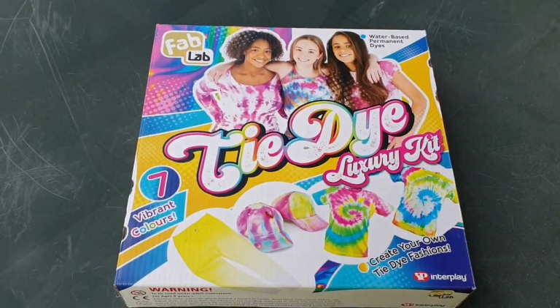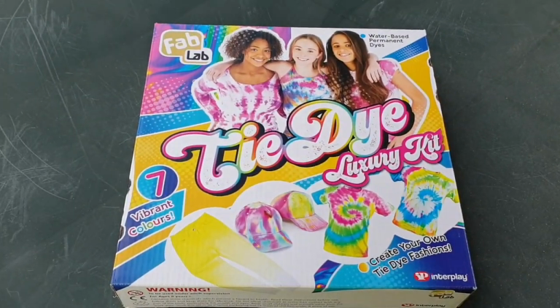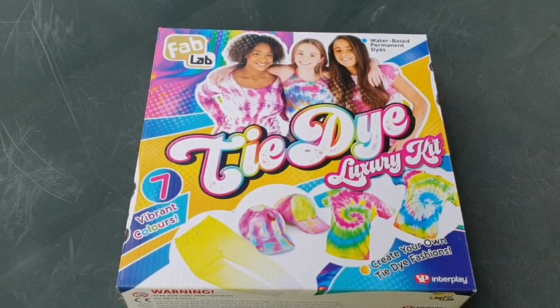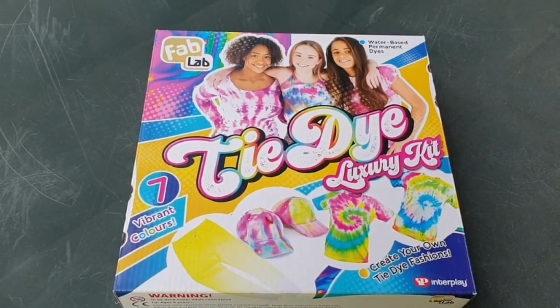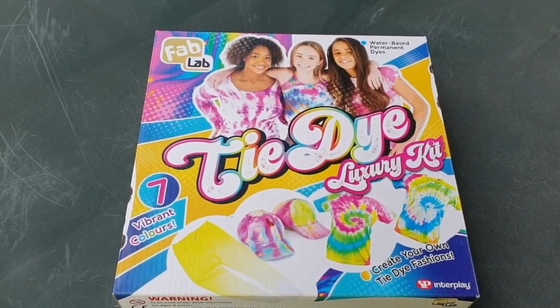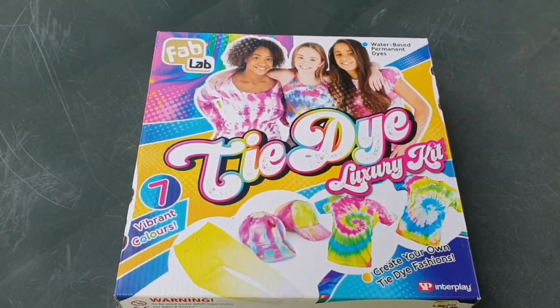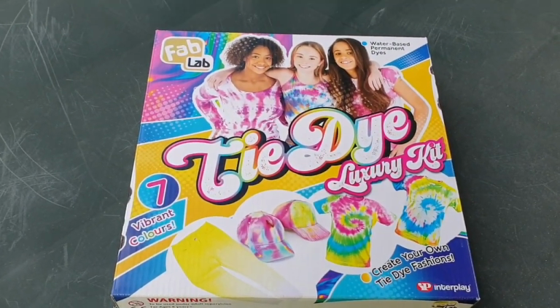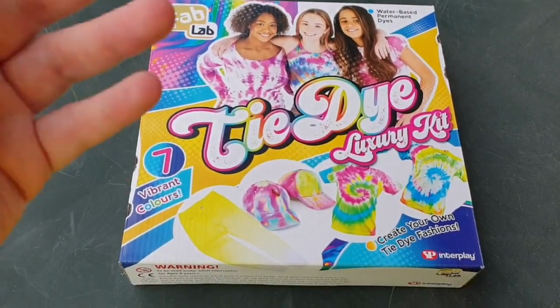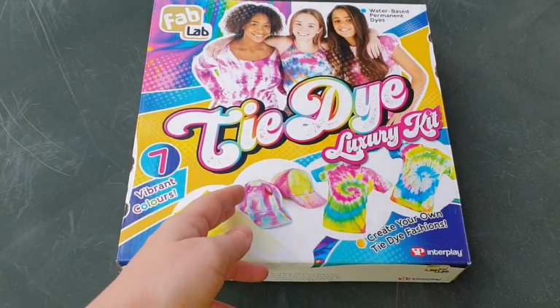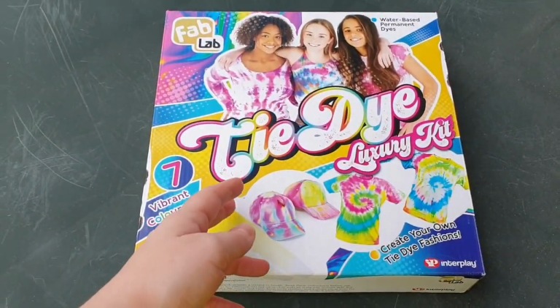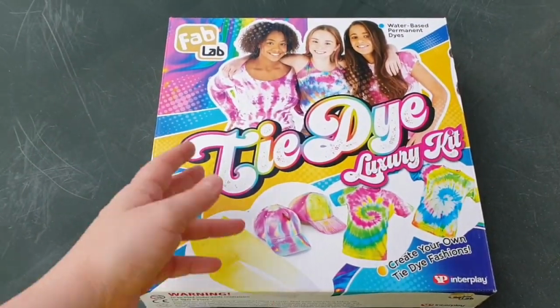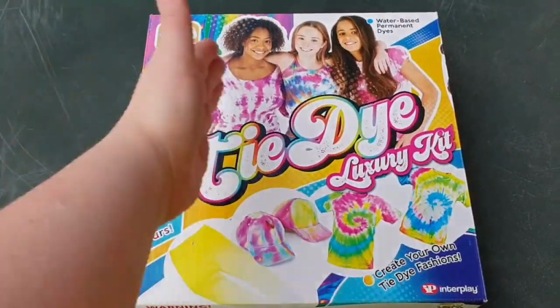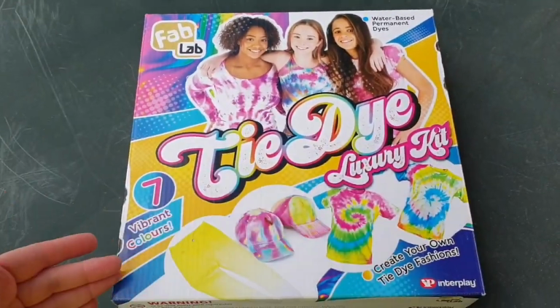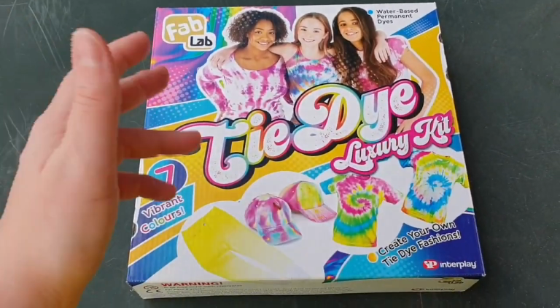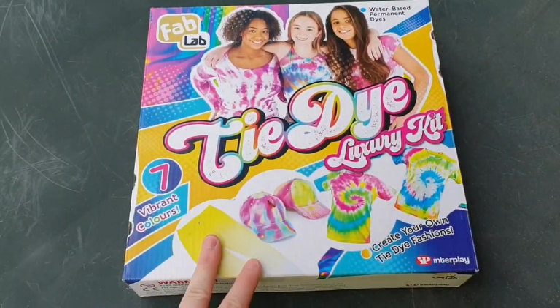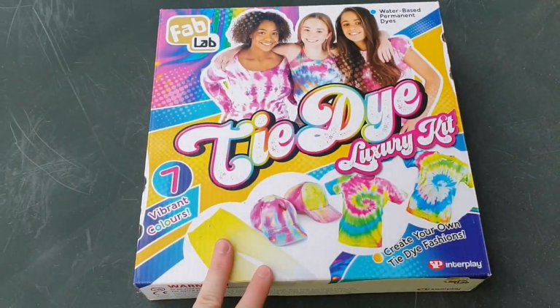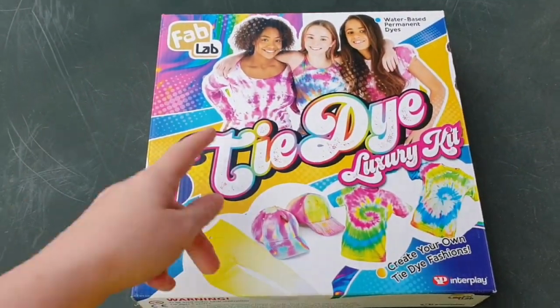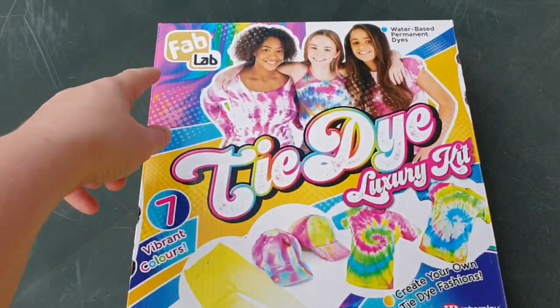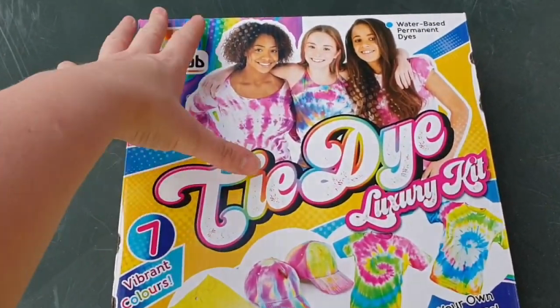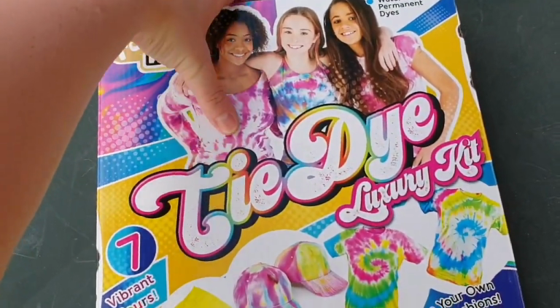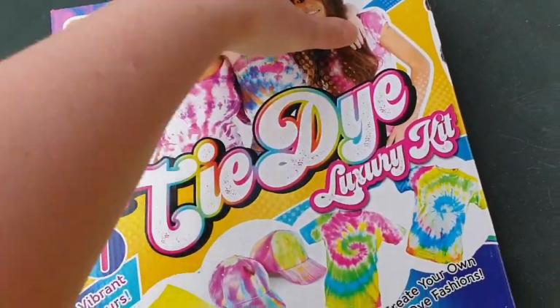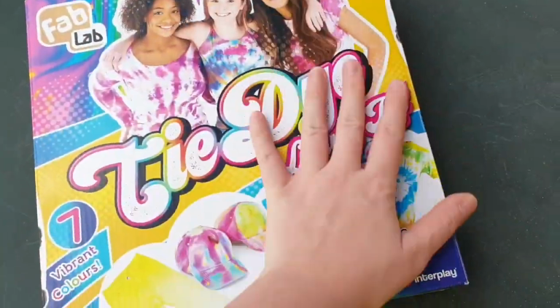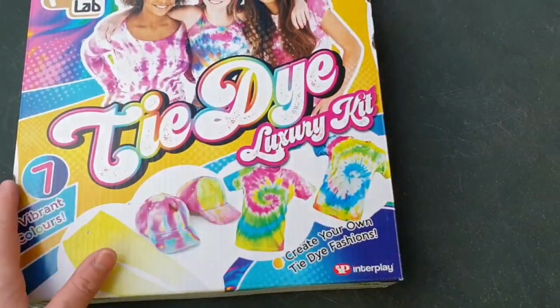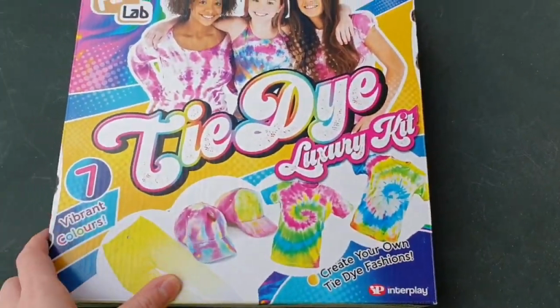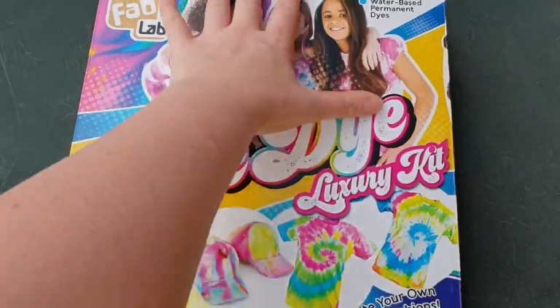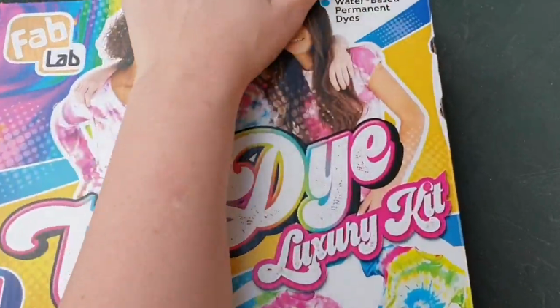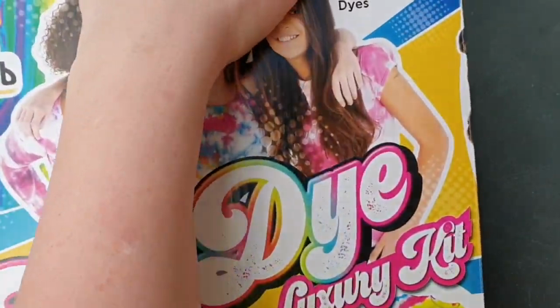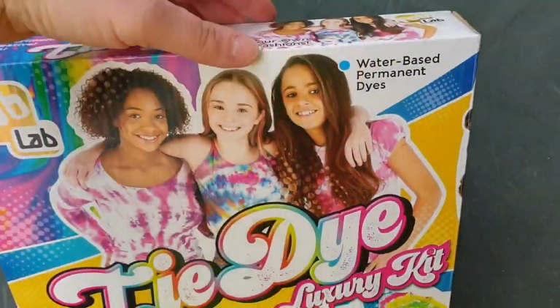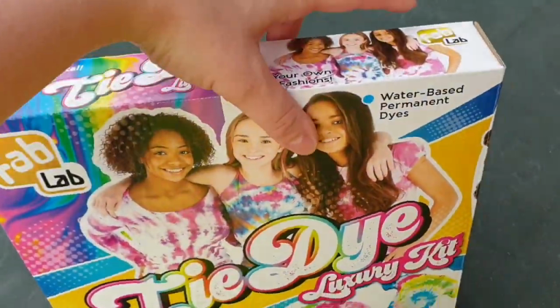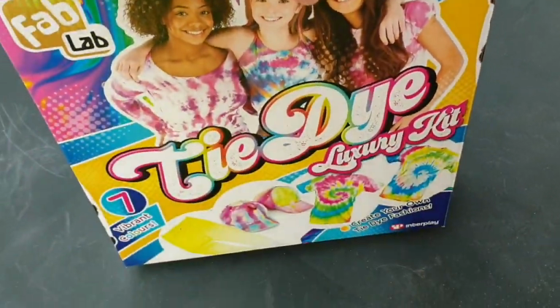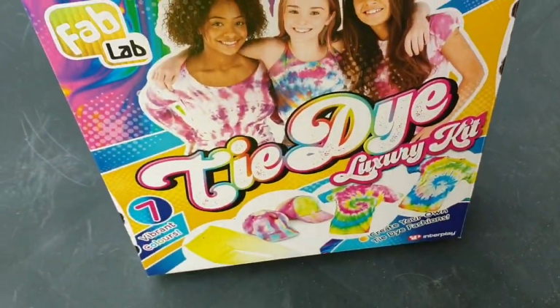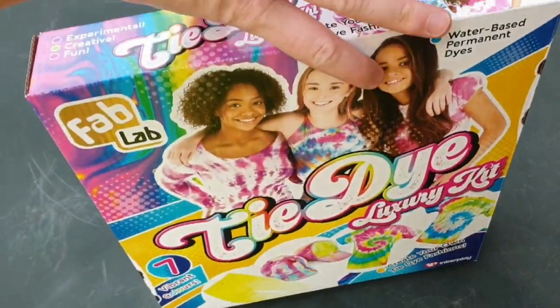Hello YouTube and welcome to Anna! Today I'm going to be showing you an unboxing of the tie-dye luxury kit from Fab Lab. As you know, I do love a good tie-dye, so that's the front of the box.